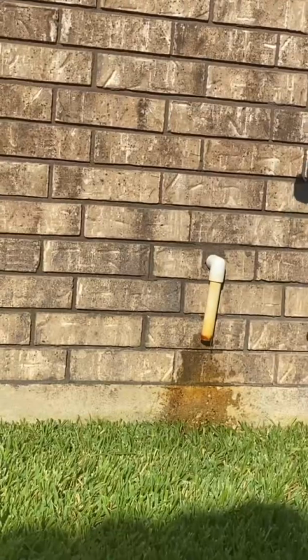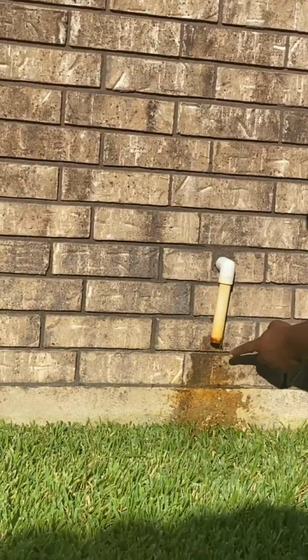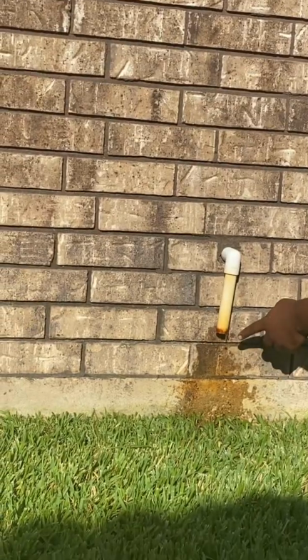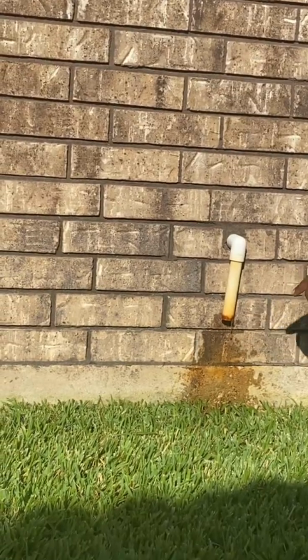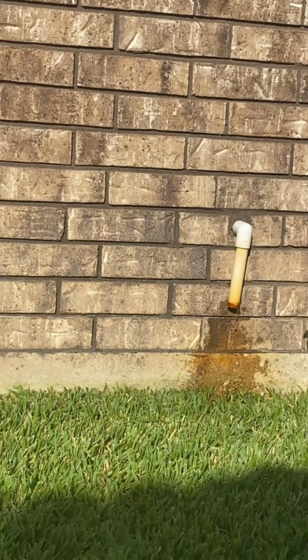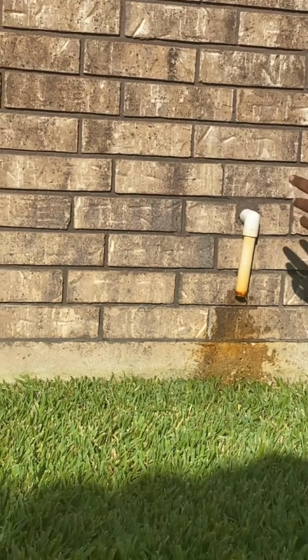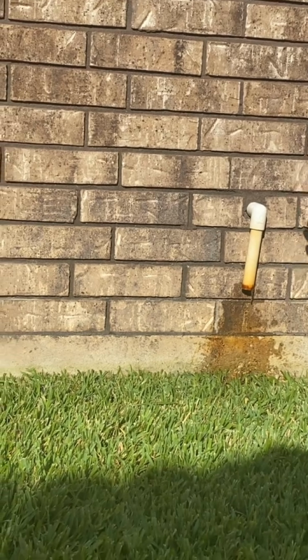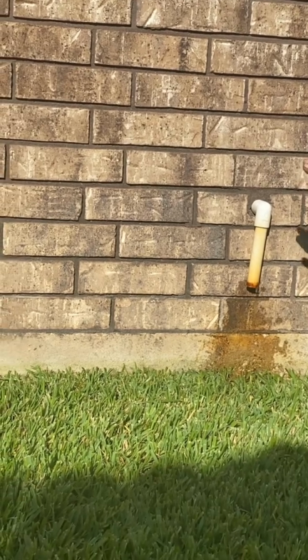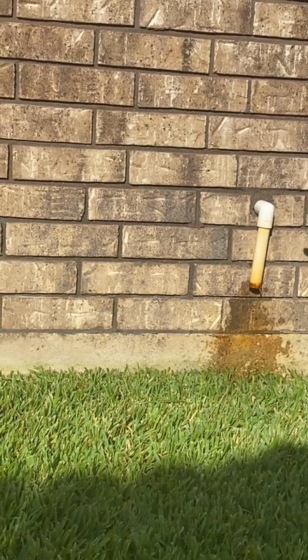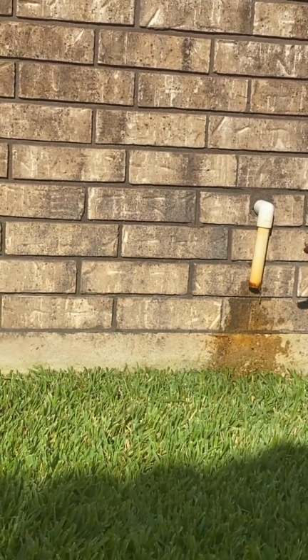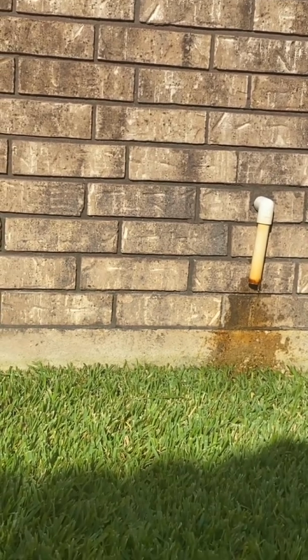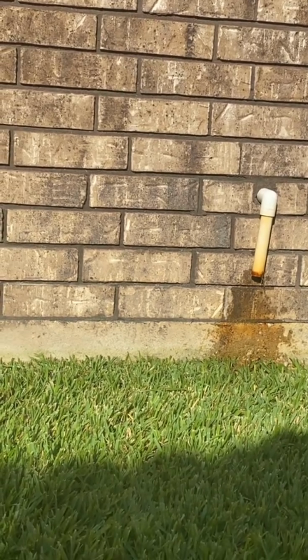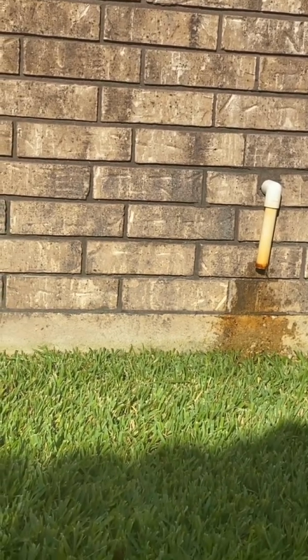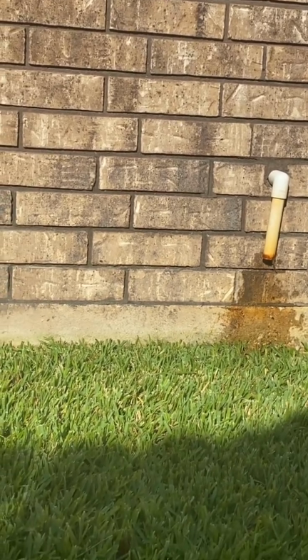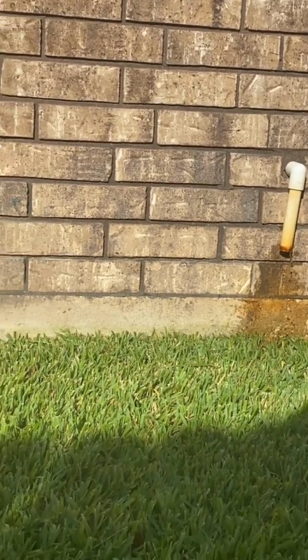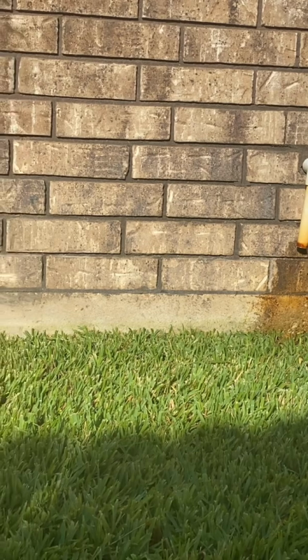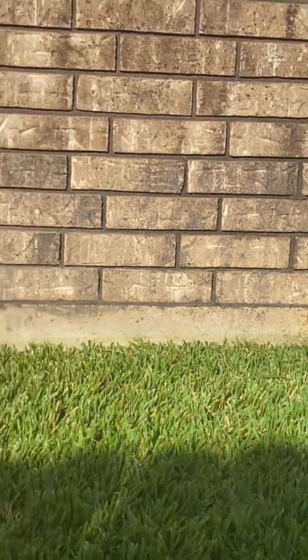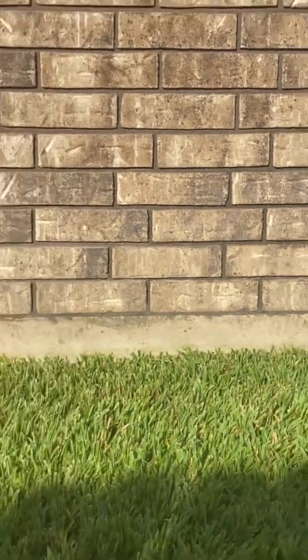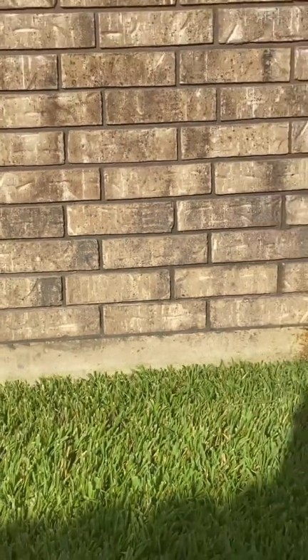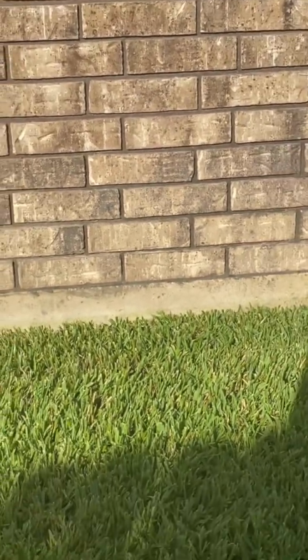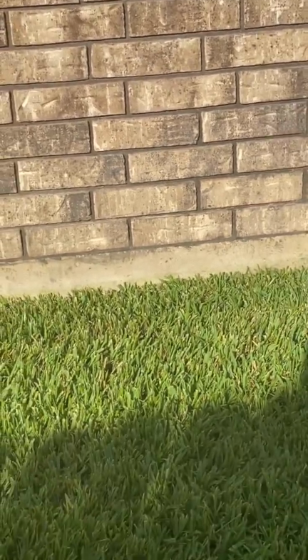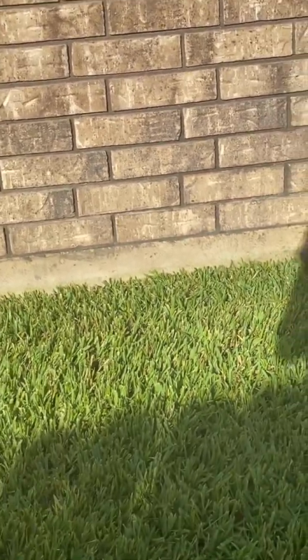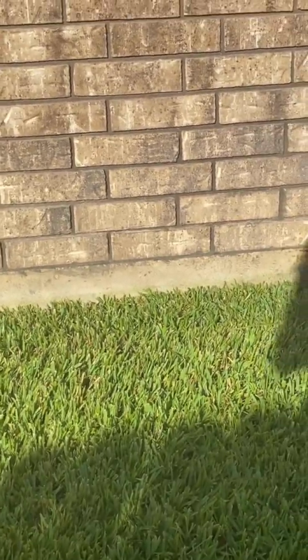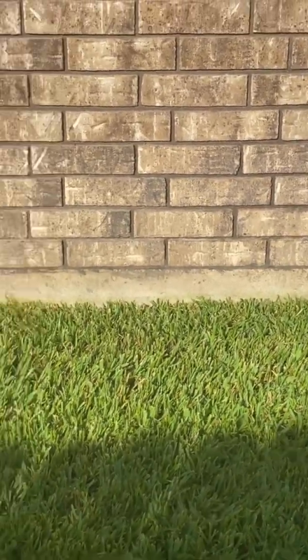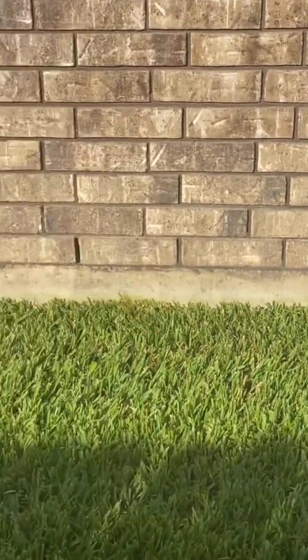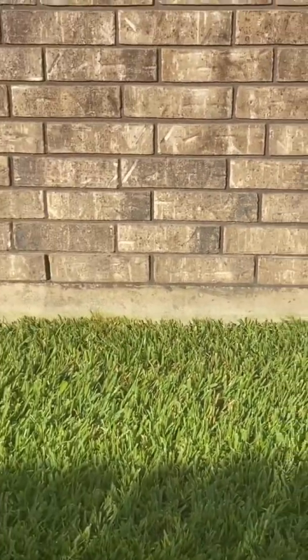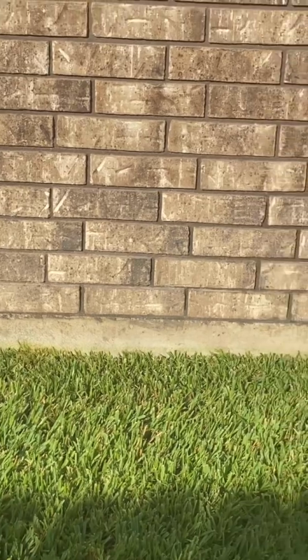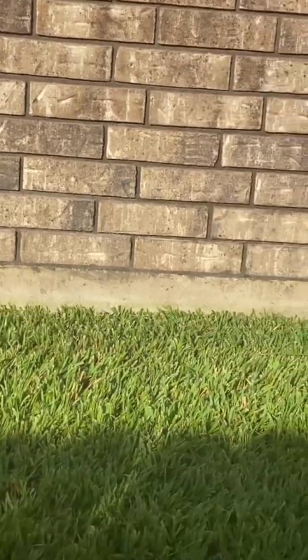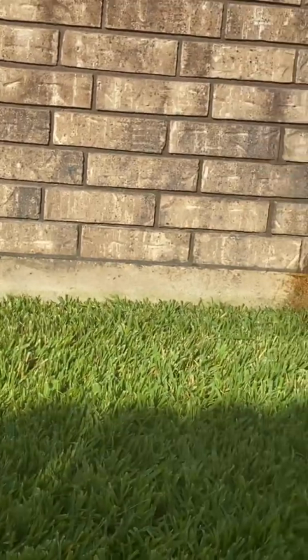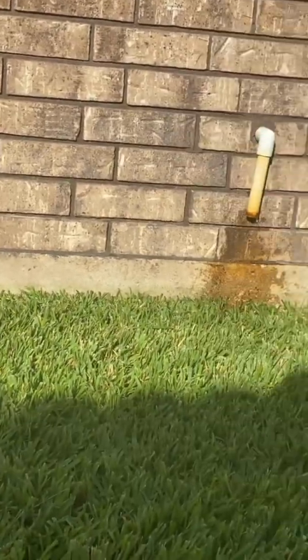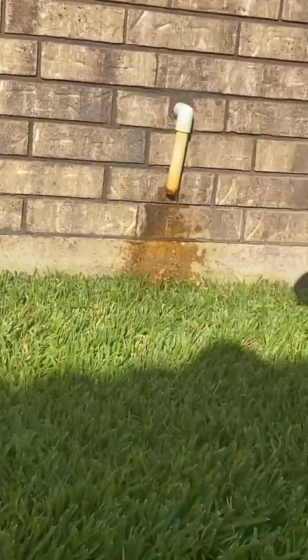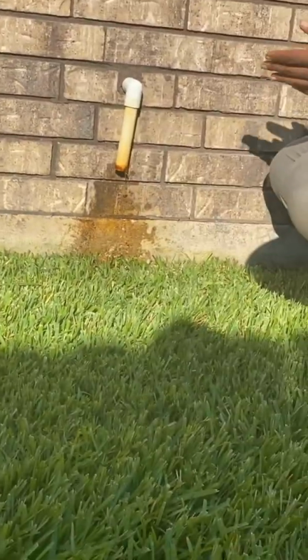This water is the water that was sitting in the drain pan inside. So the other one — is that the same thing? This is the main one. The one on the back is your auxiliary drain.